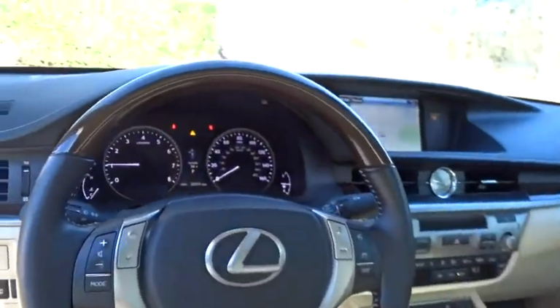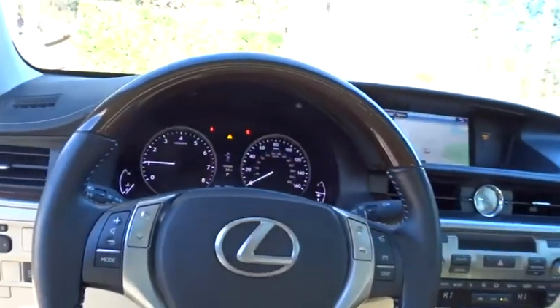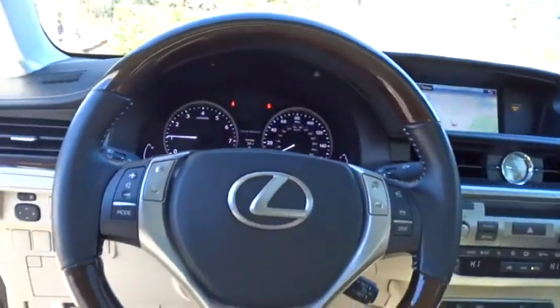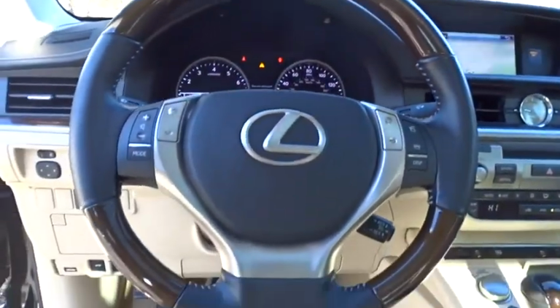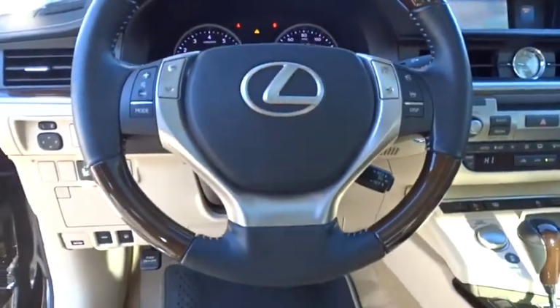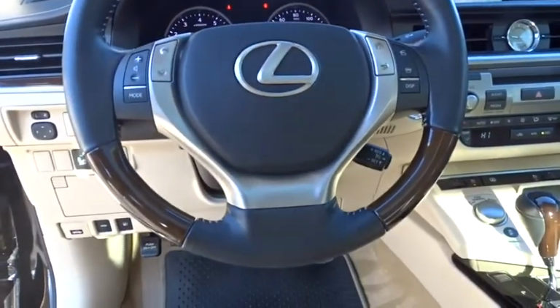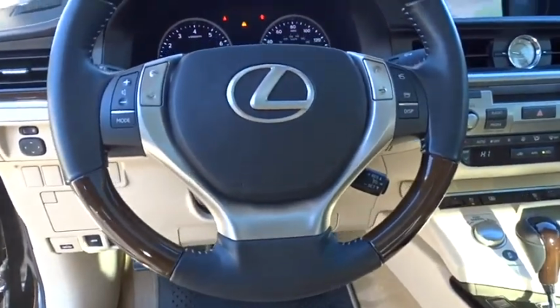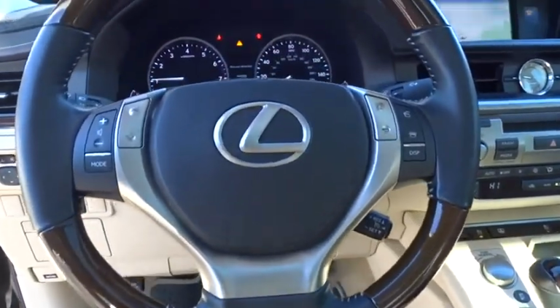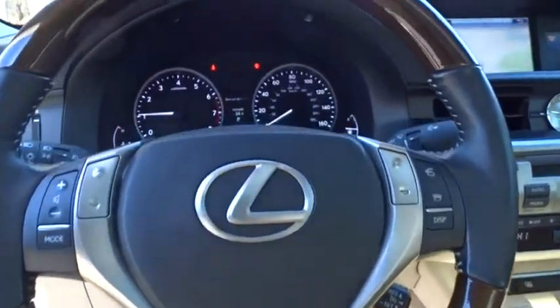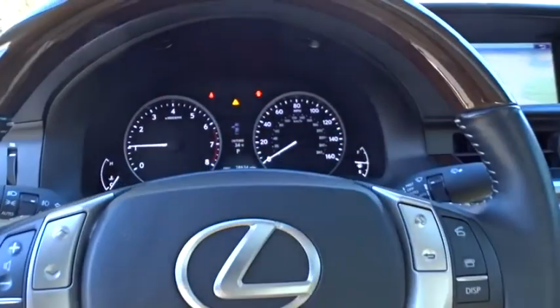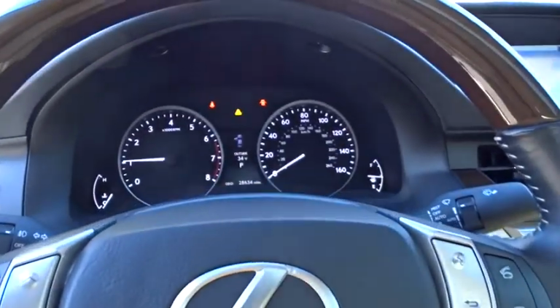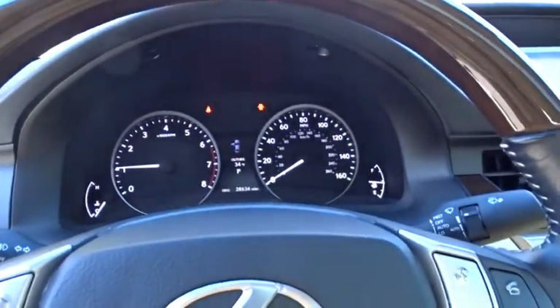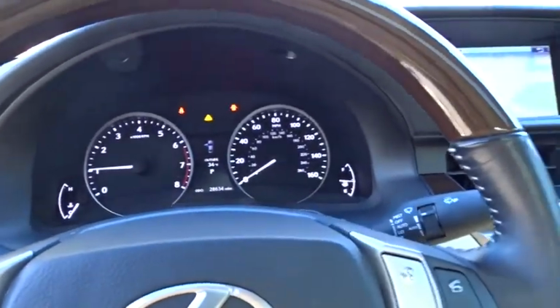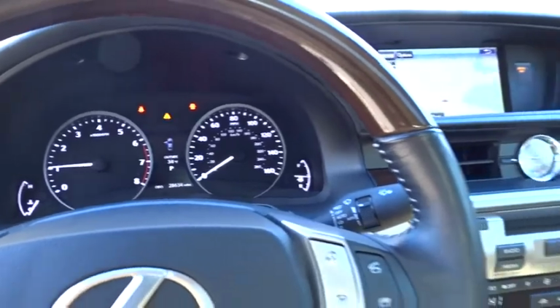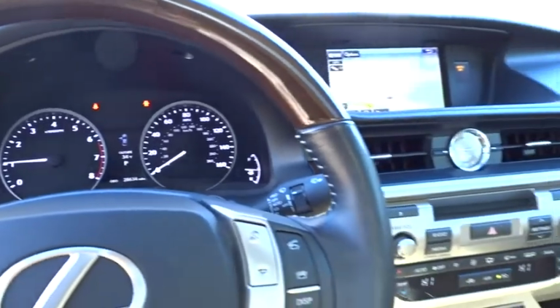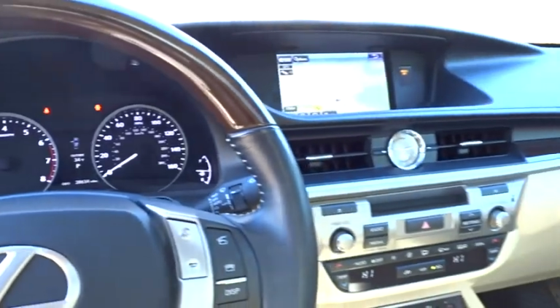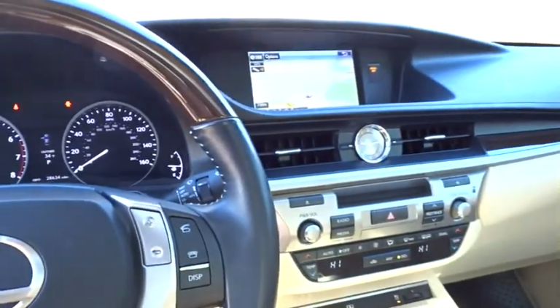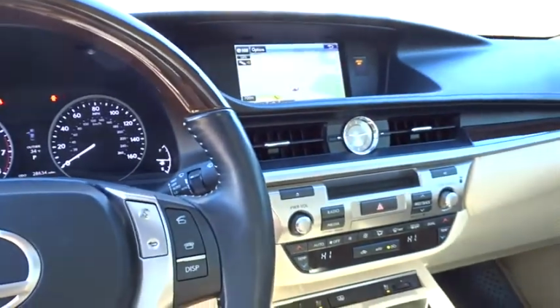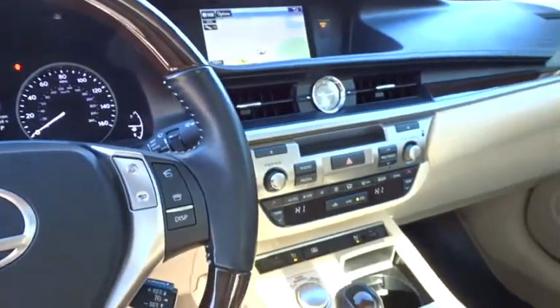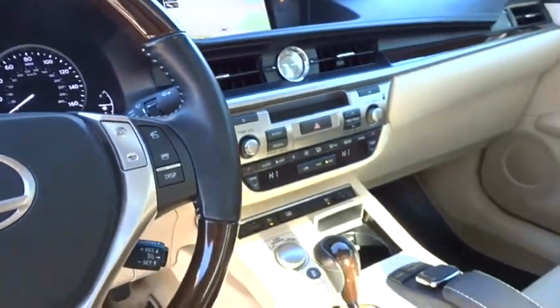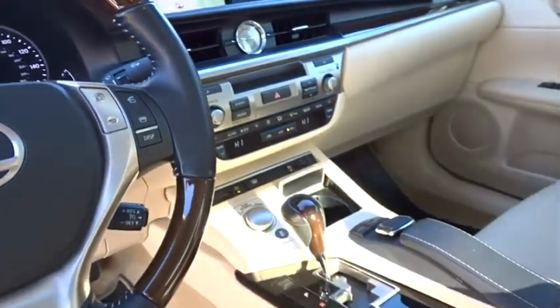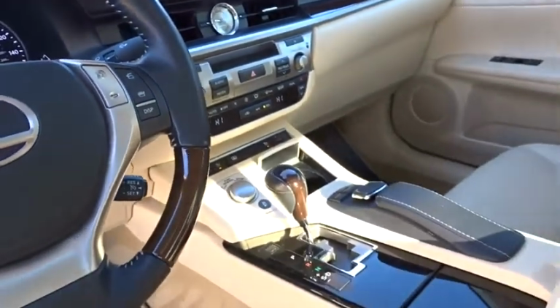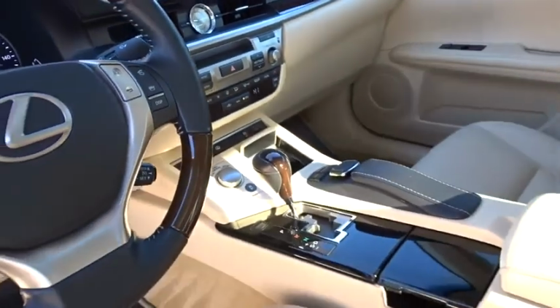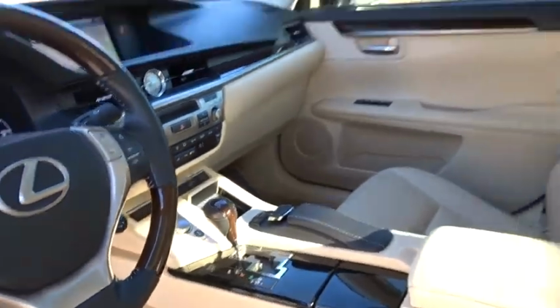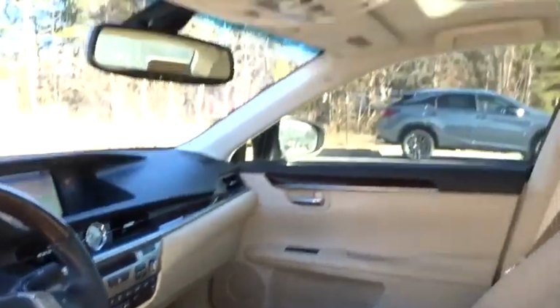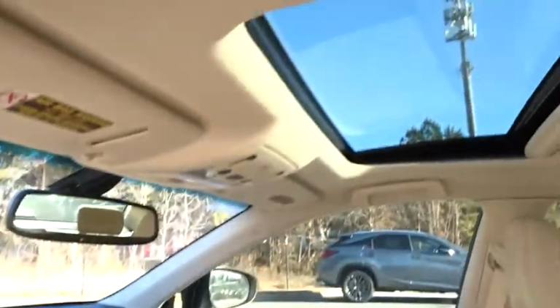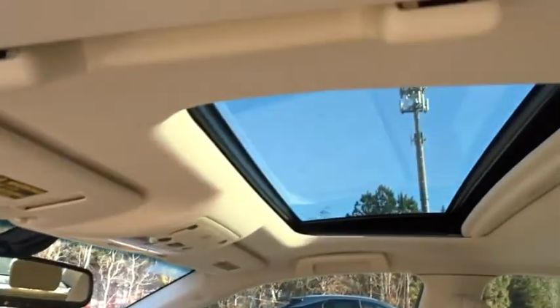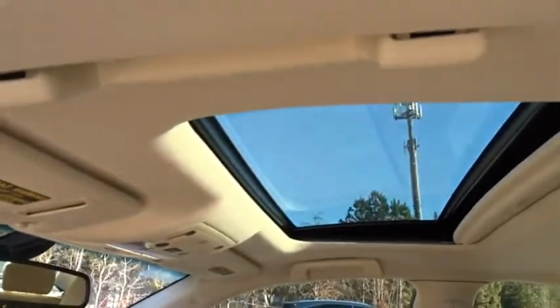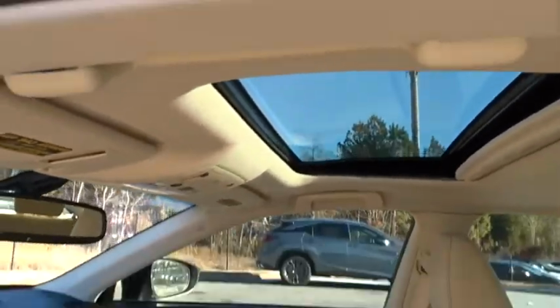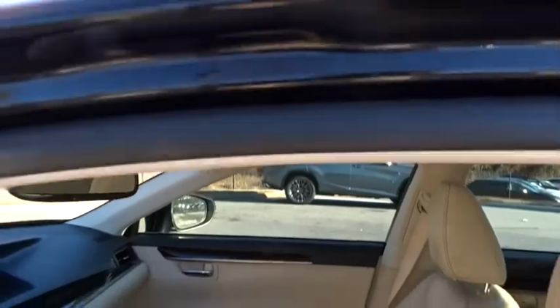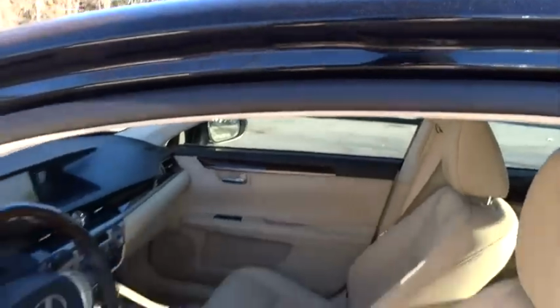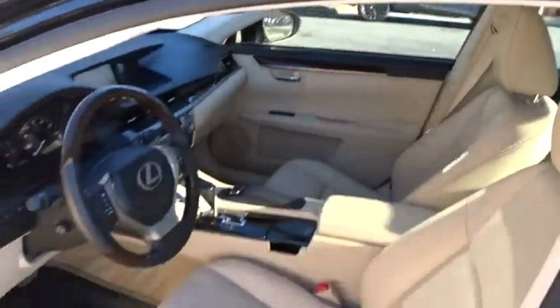Adjustable steering wheel, keyless start, auto-dimming rearview mirror, cruise control, four-wheel disc brakes, aluminum wheels, floor mats, rear defrost, front-wheel drive.